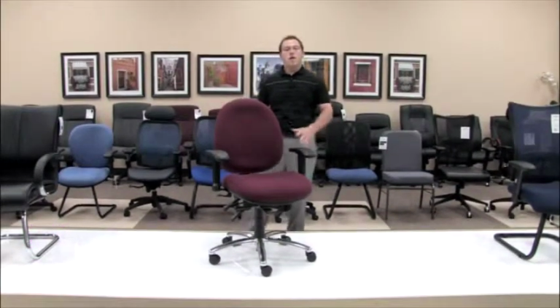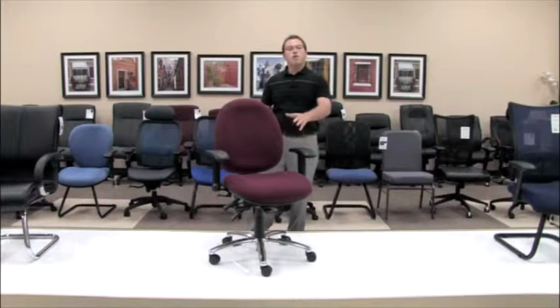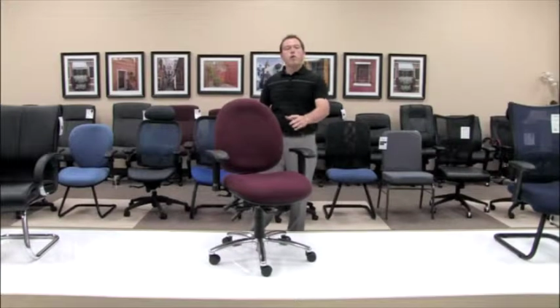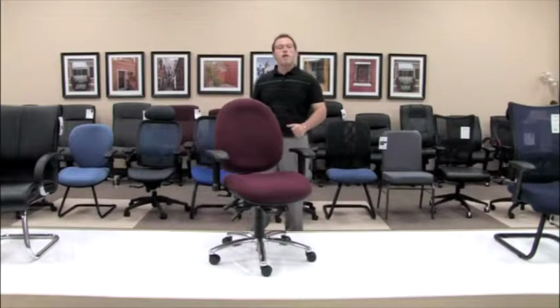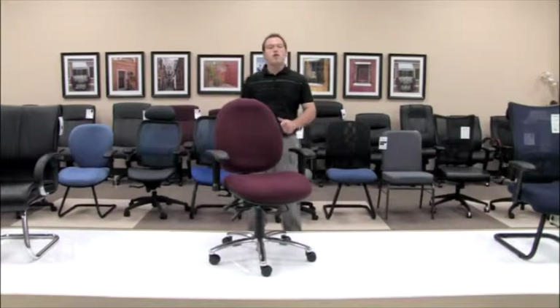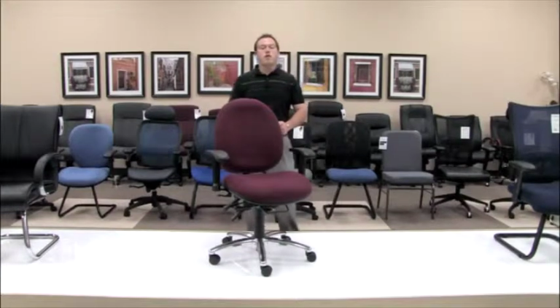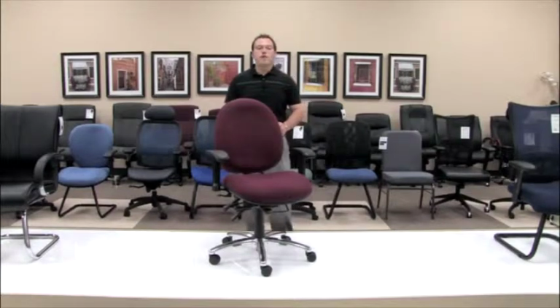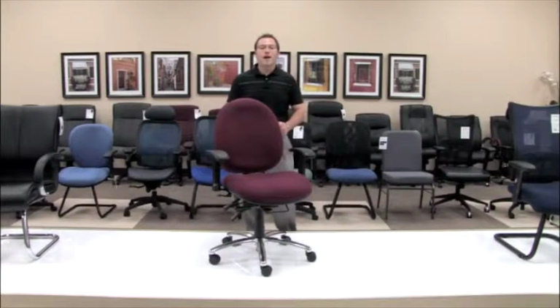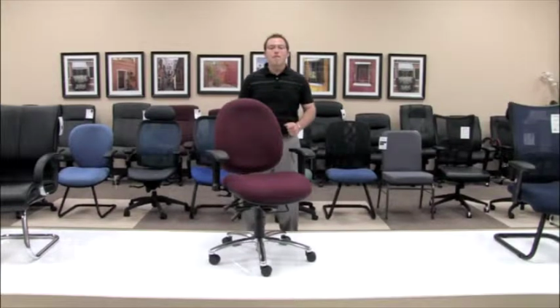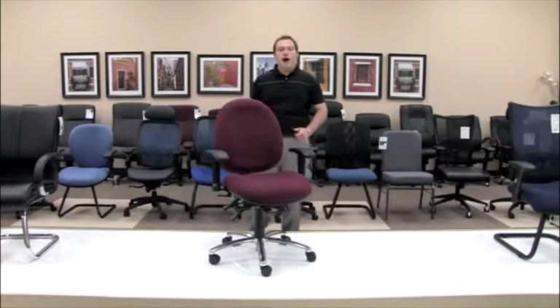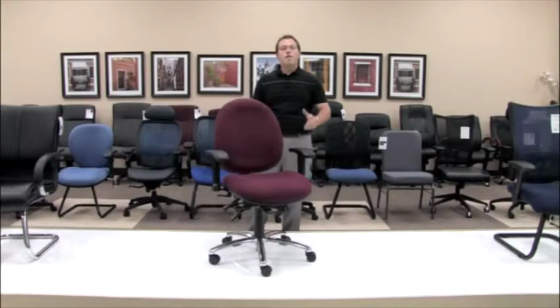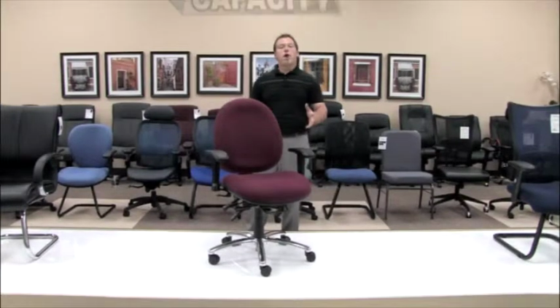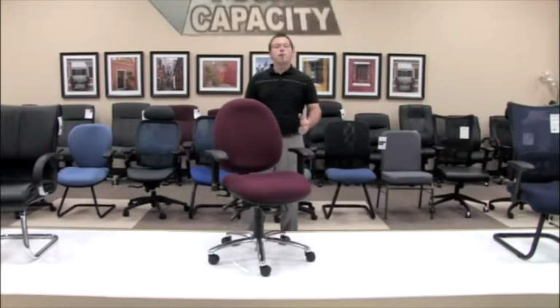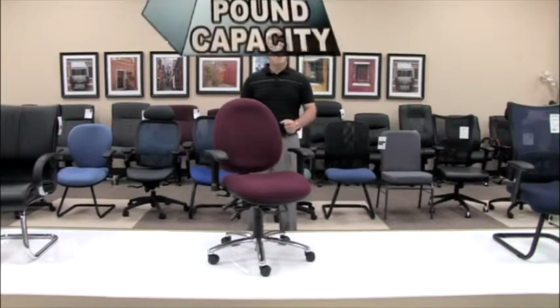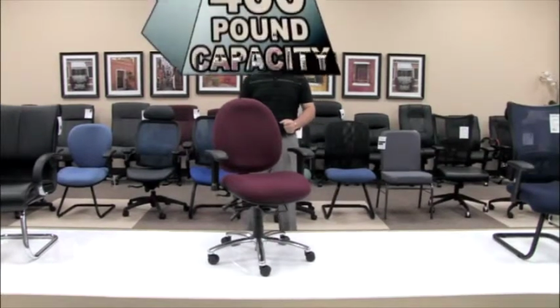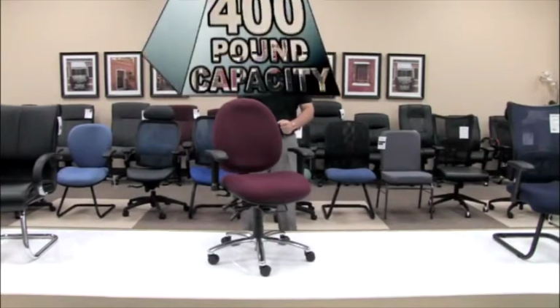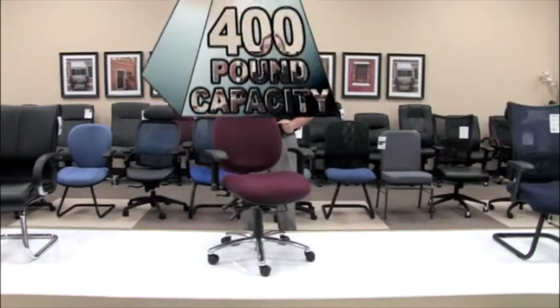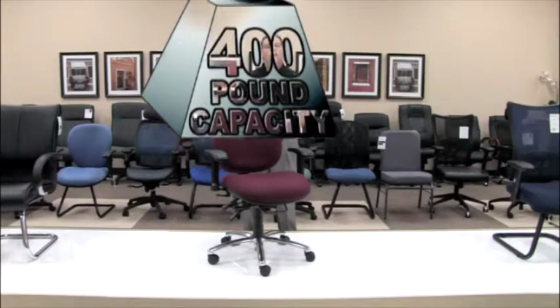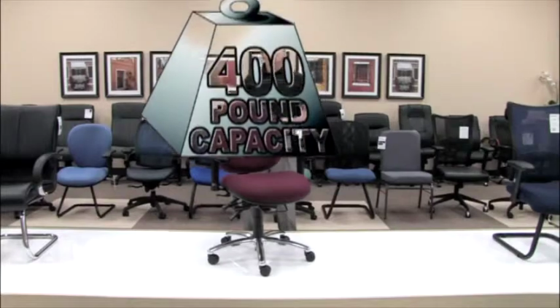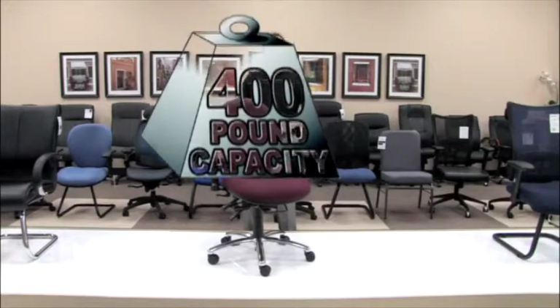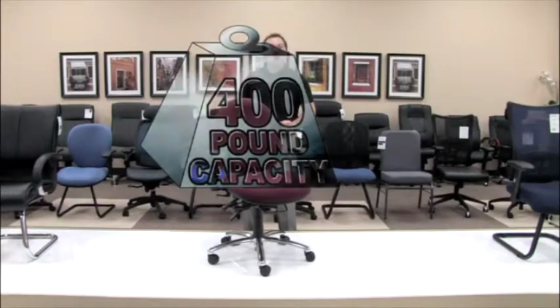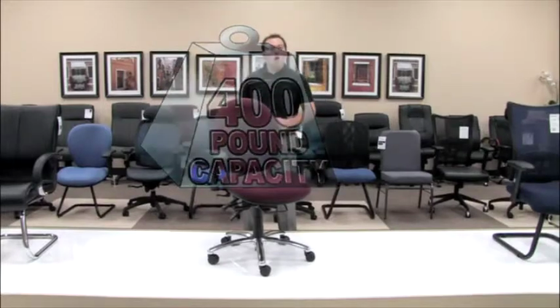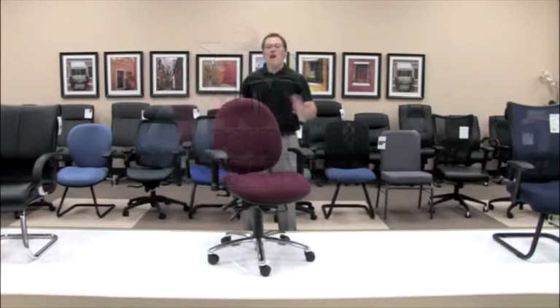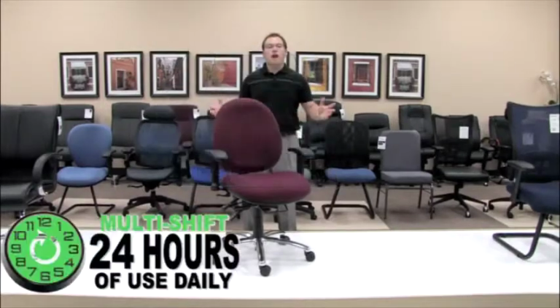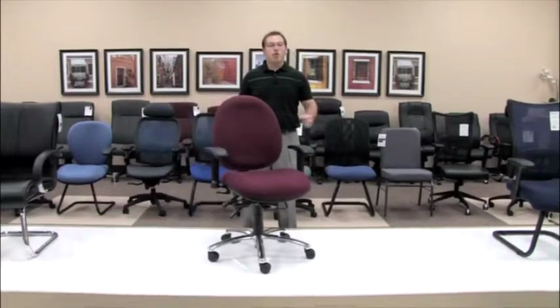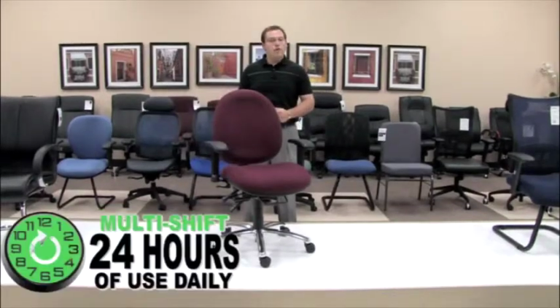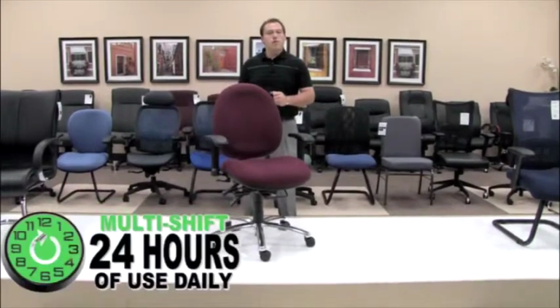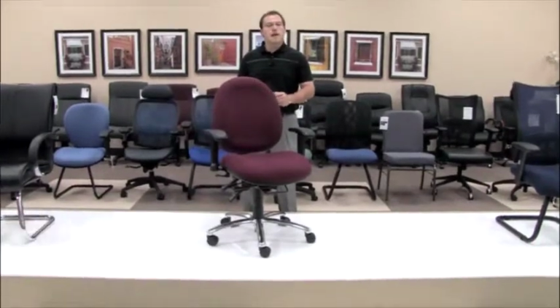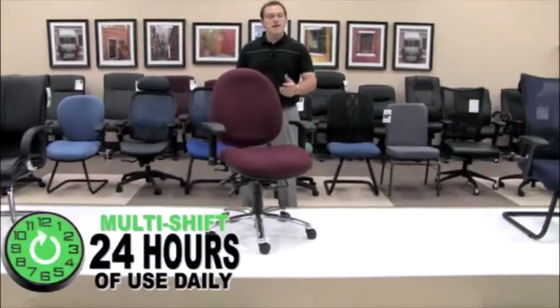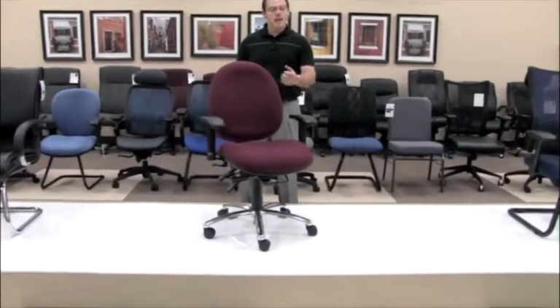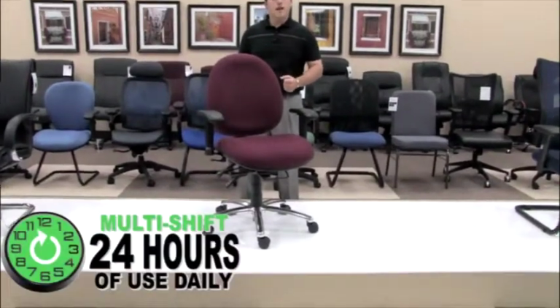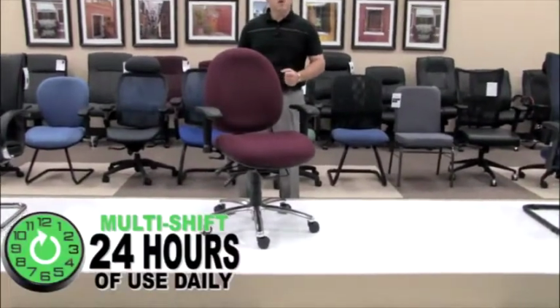The model 247 and 247VAM have a 400-pound weight capacity and are available to be sat in around the clock, 24 hours a day, 7 days a week.